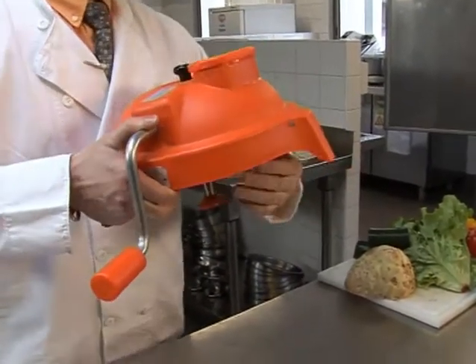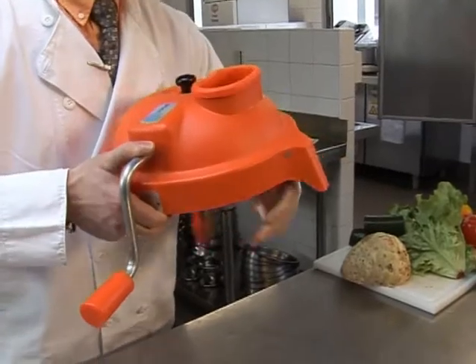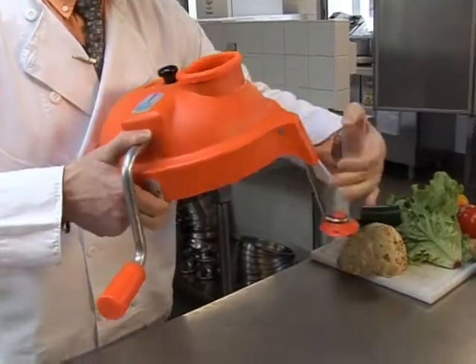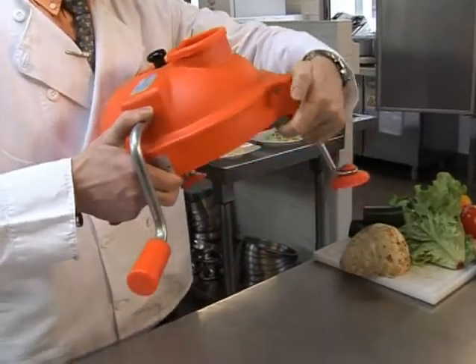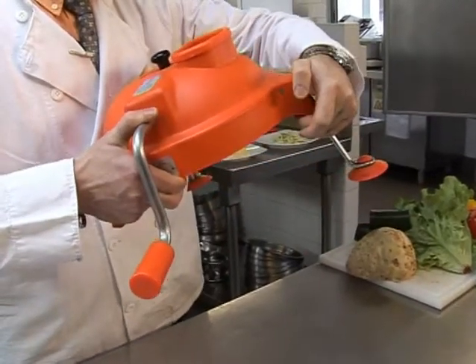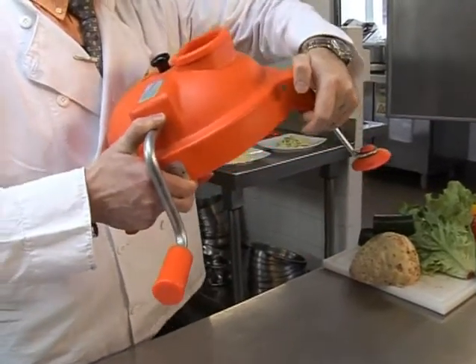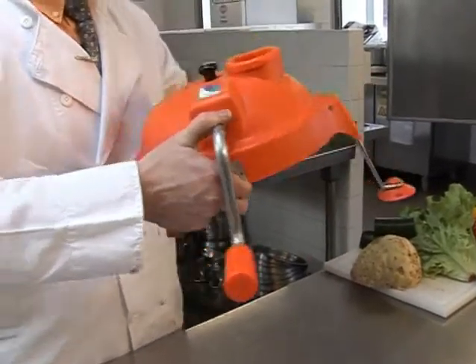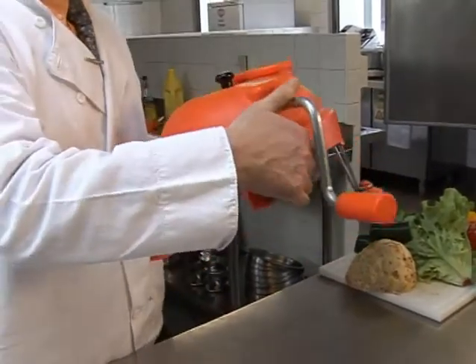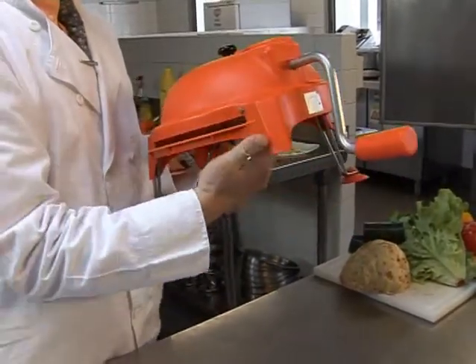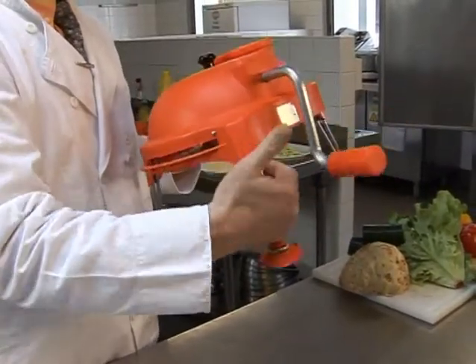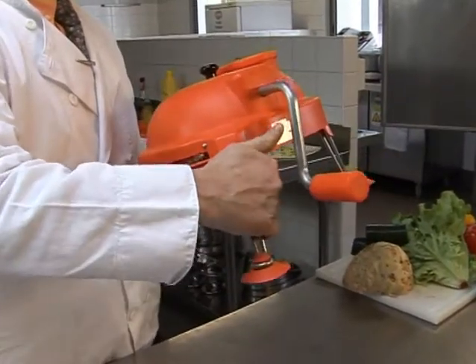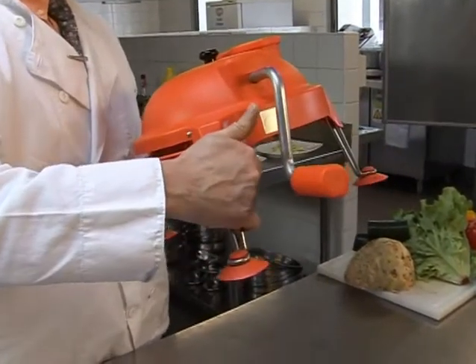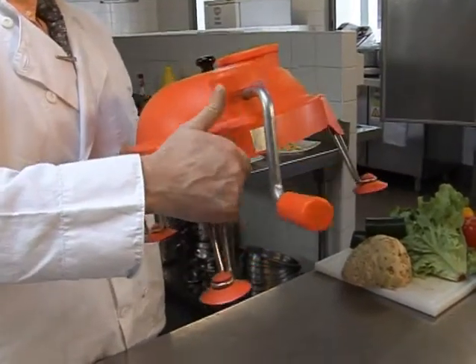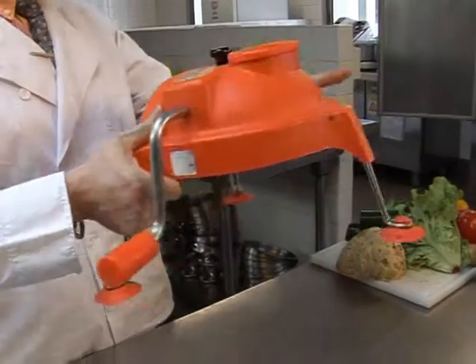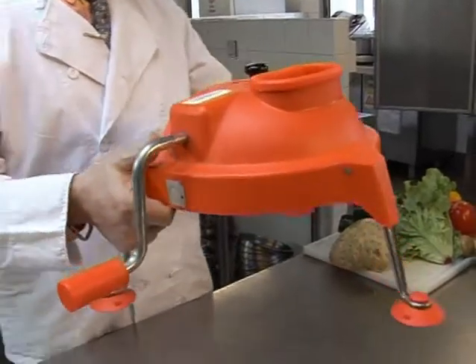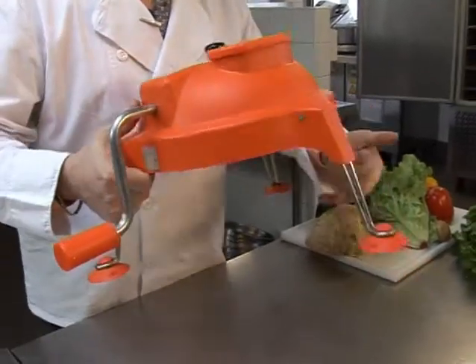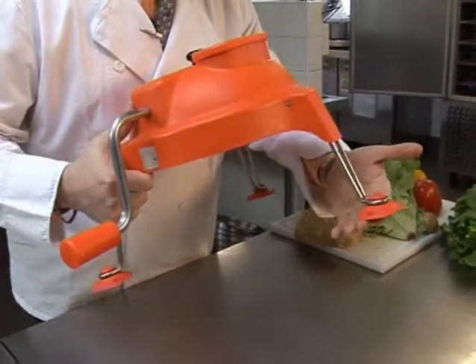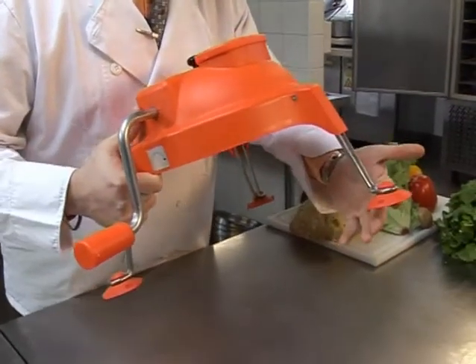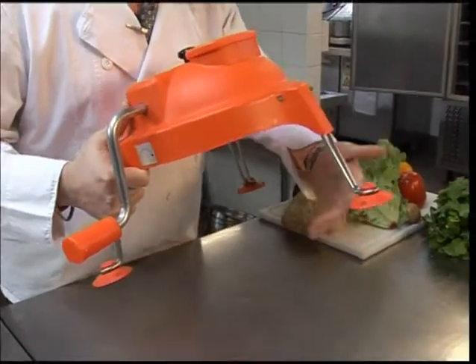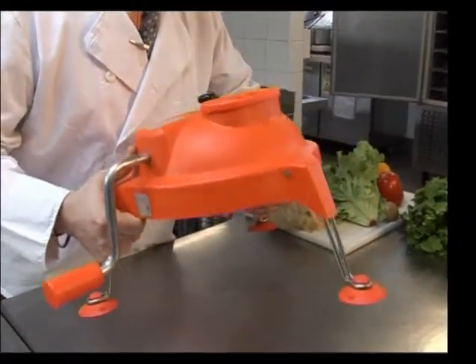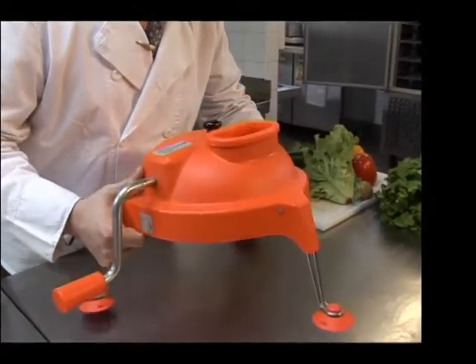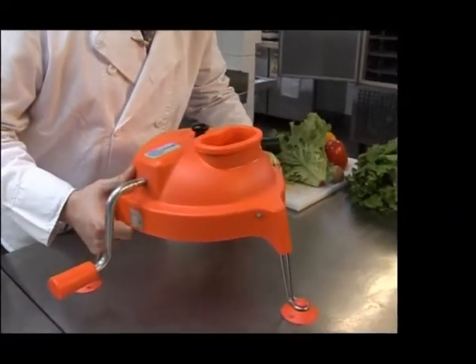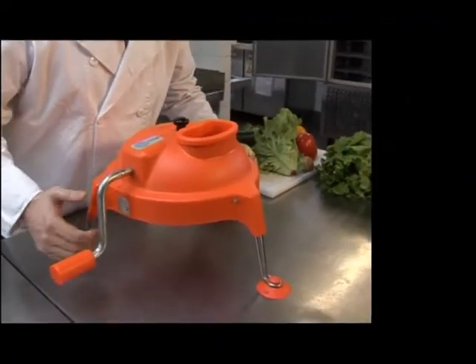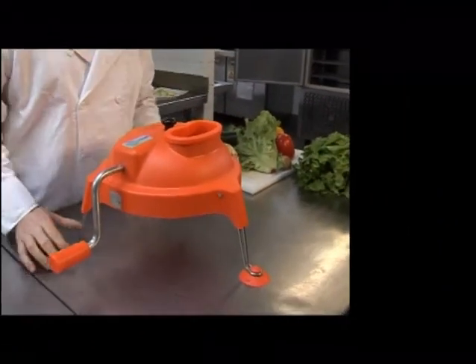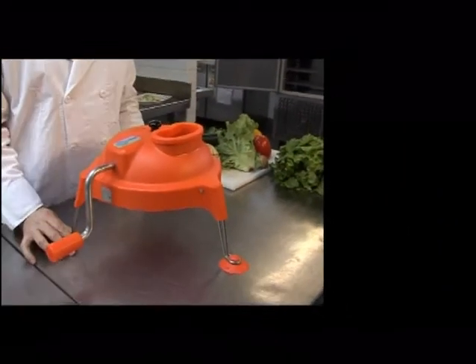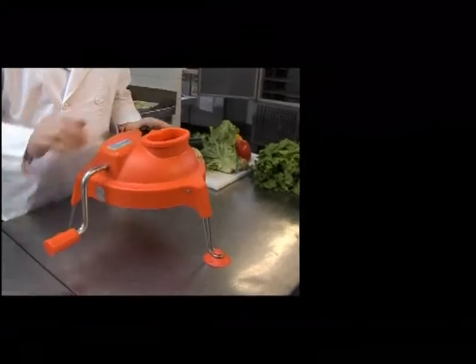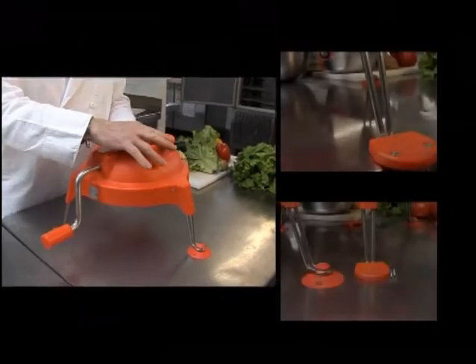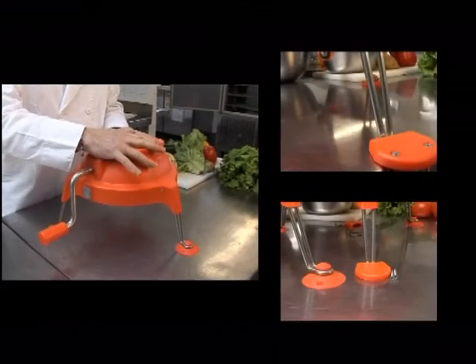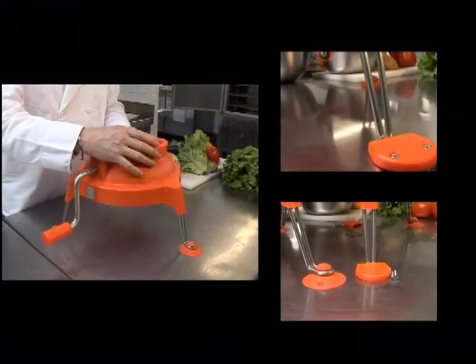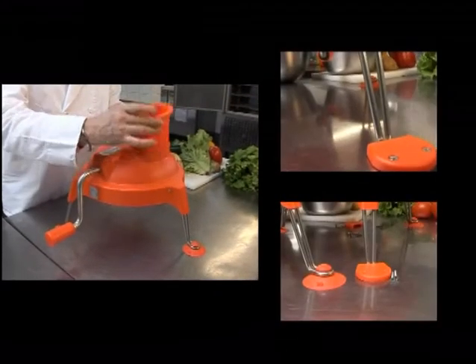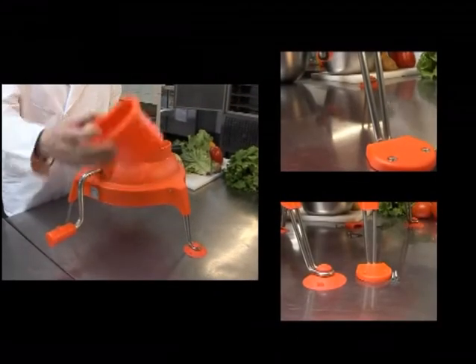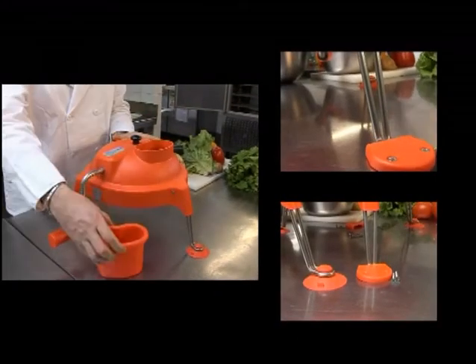To set up the Dynacoupe, simply unfold the metal legs, making sure they lock into place. The Dynacoupe comes with easily attachable suction cups for temporary mounting to a stainless steel table, as well as screw-in mounts for positioning permanently on a wood block or counter.